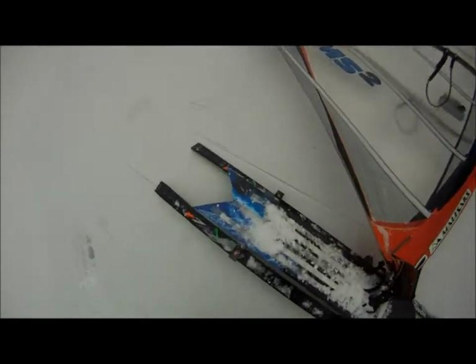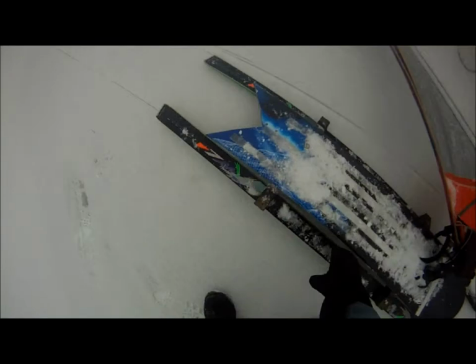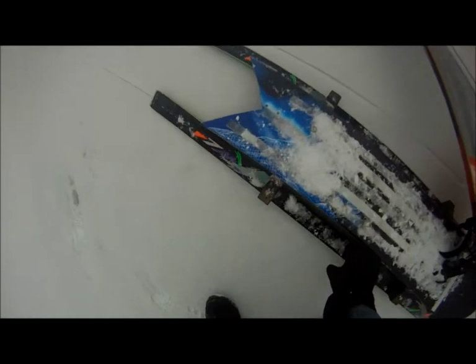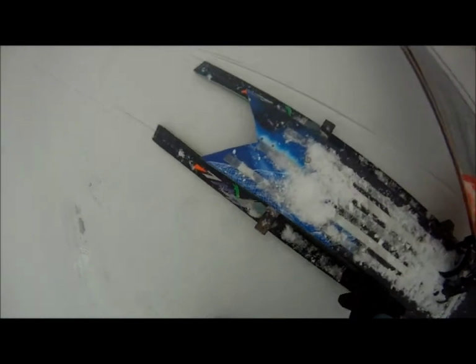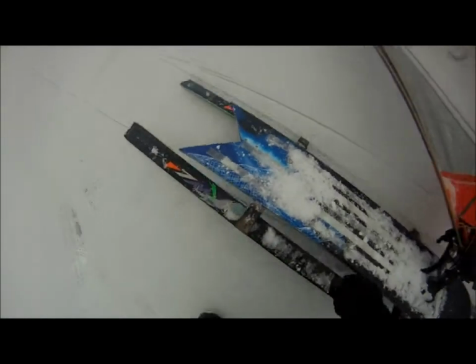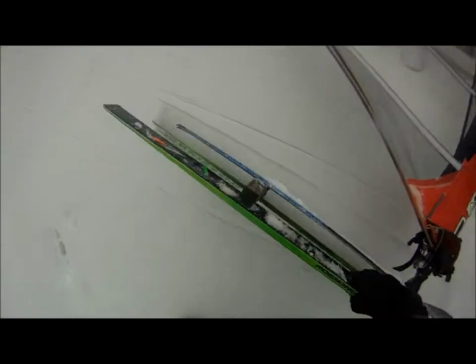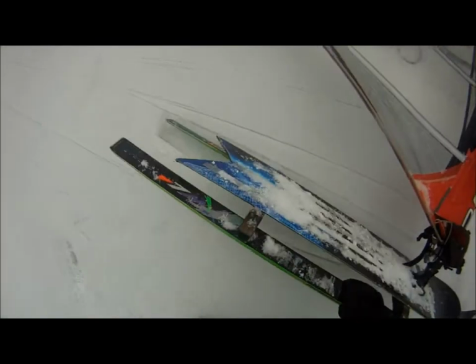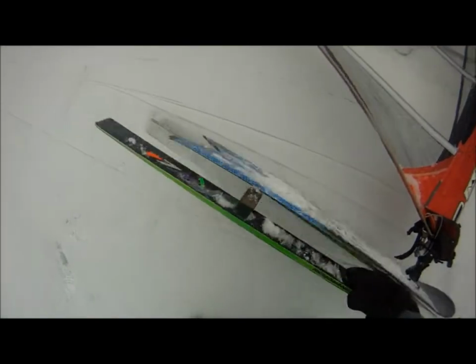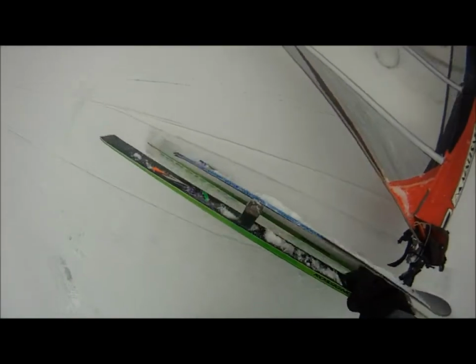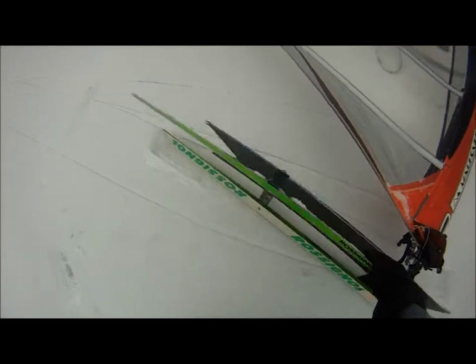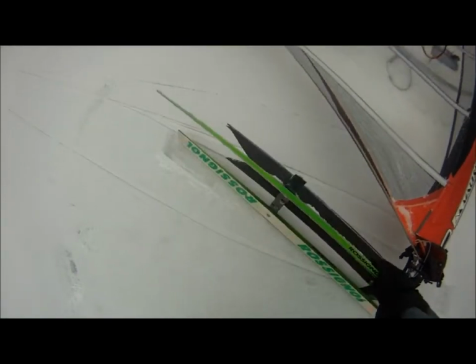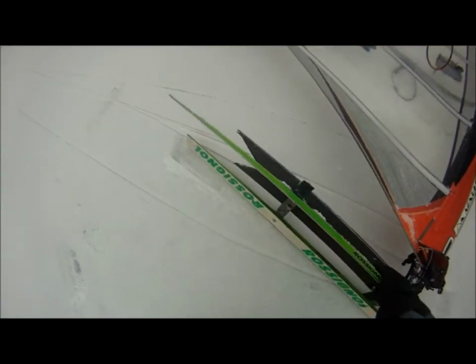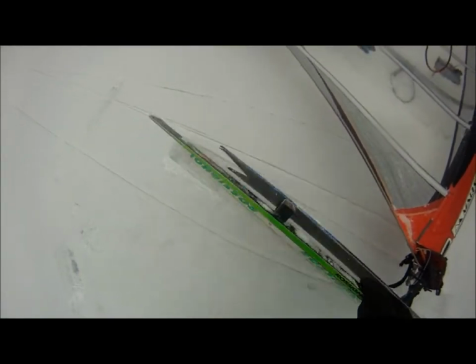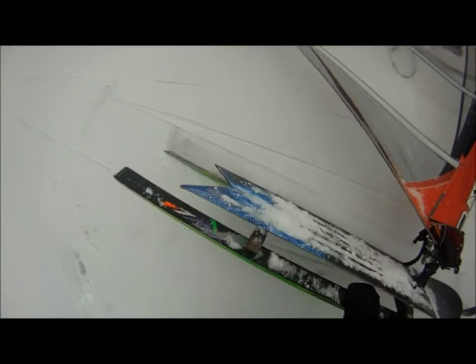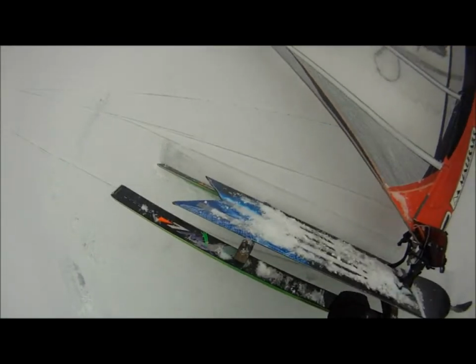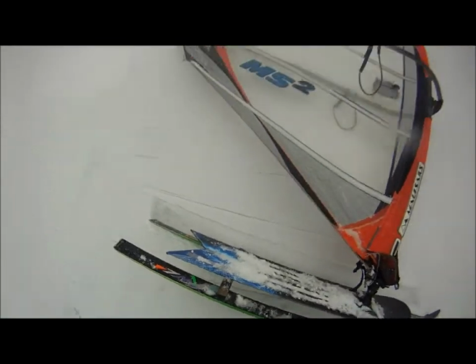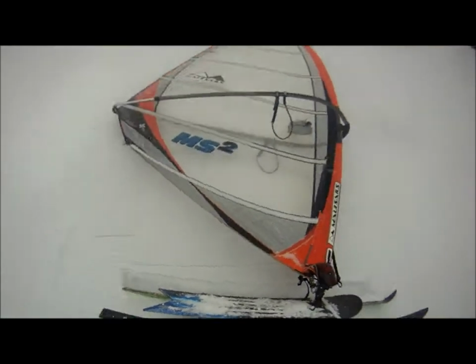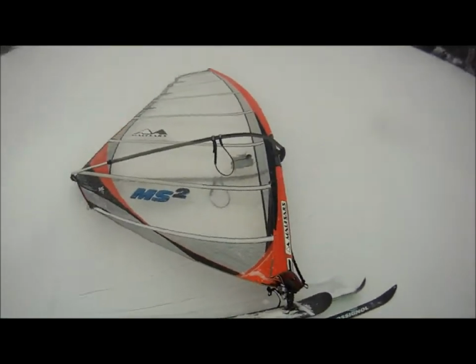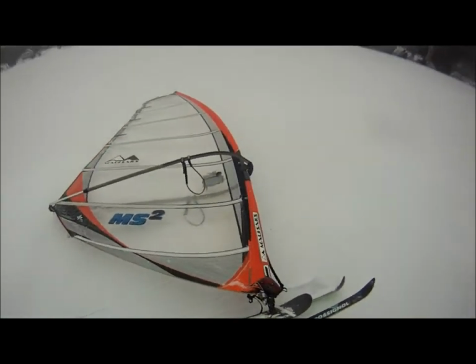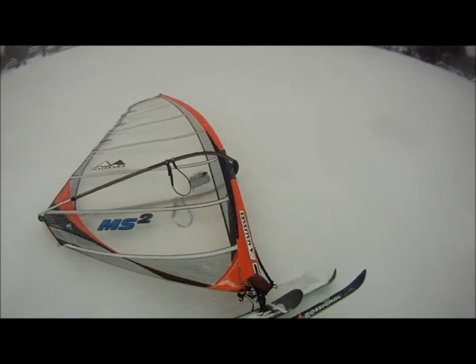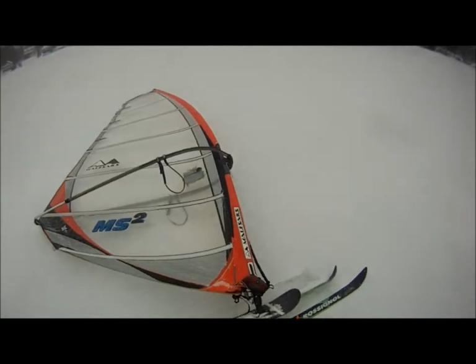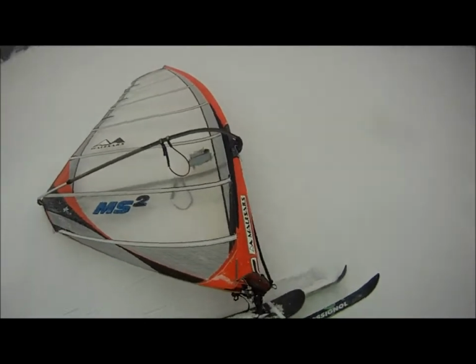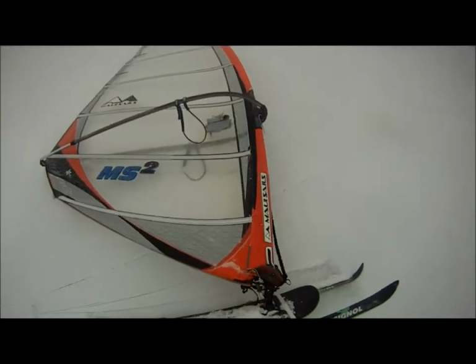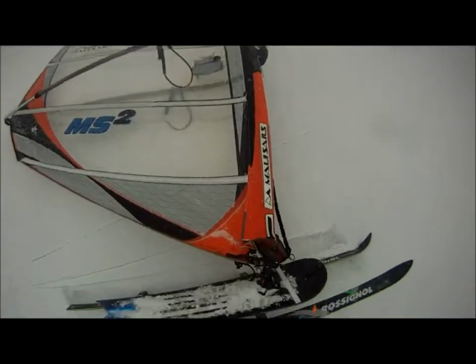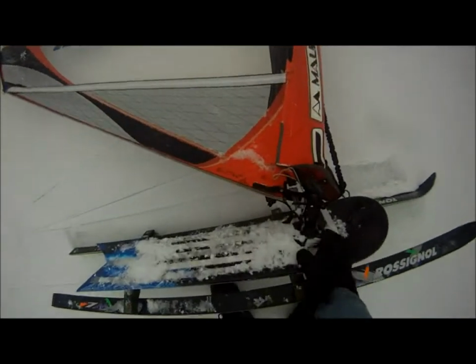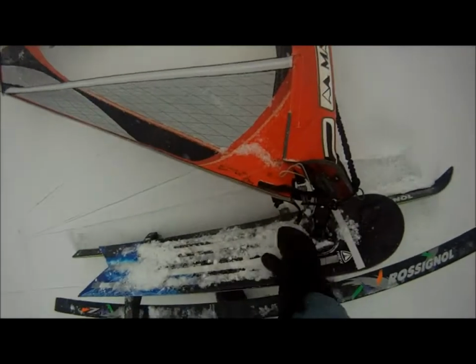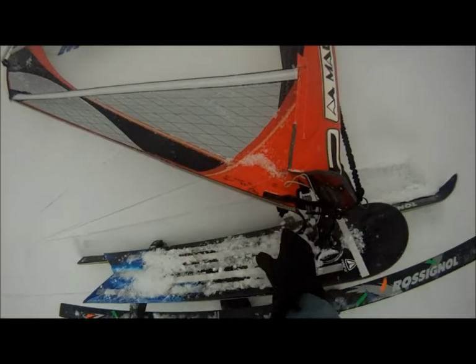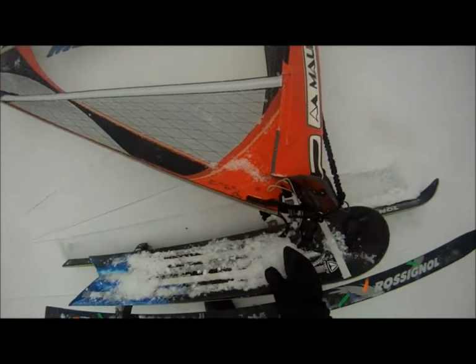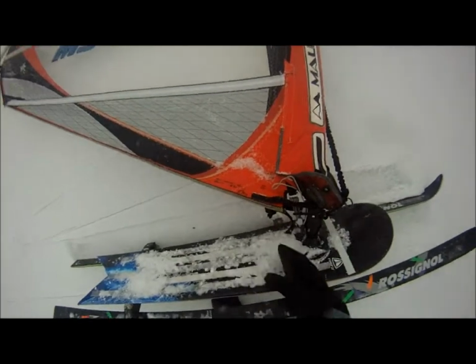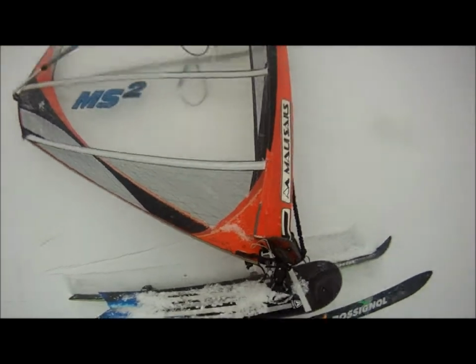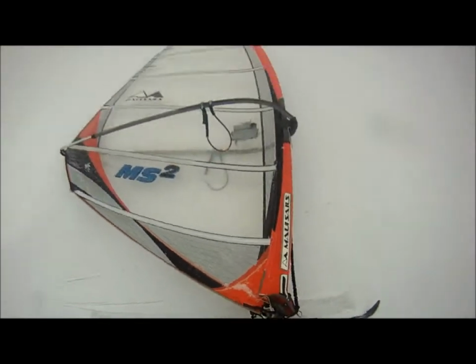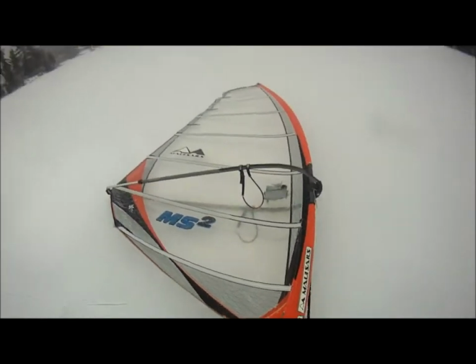So here's my board. It's a snowboard with skis angled at about 20 degrees. I put the base in down there.